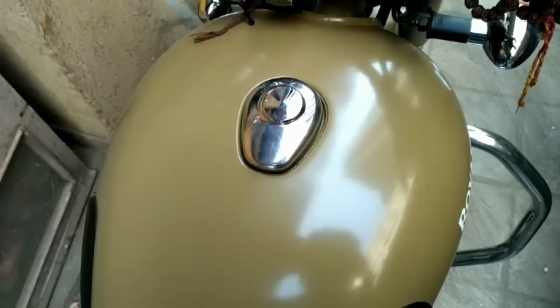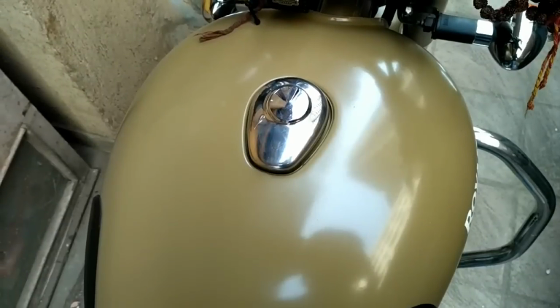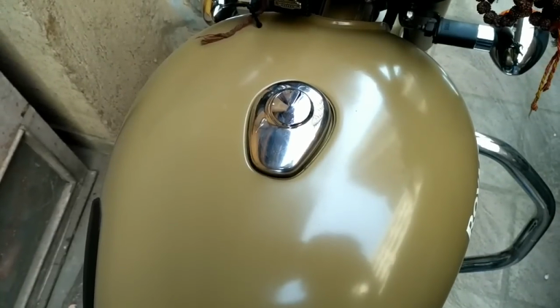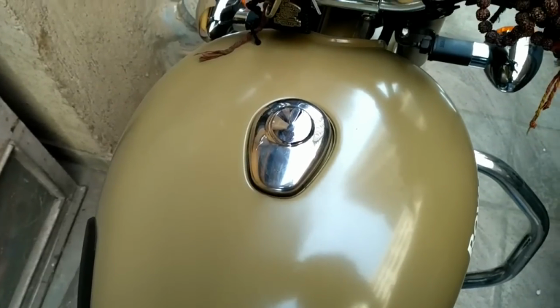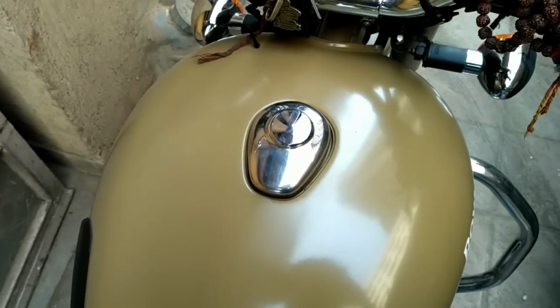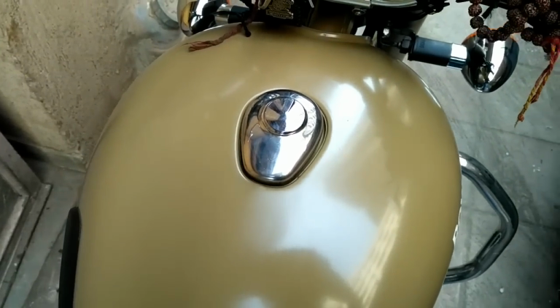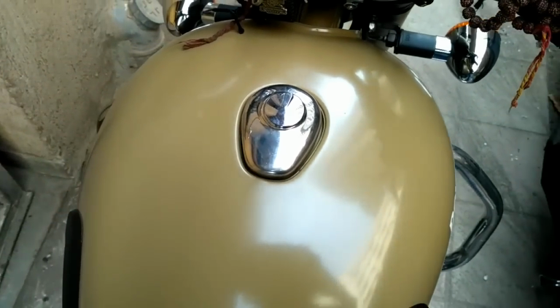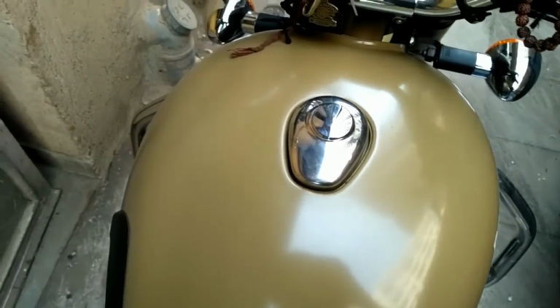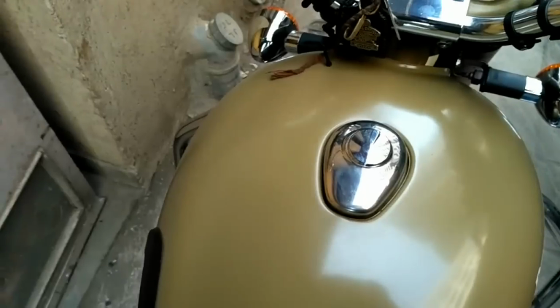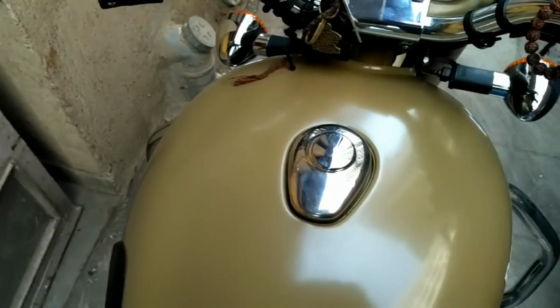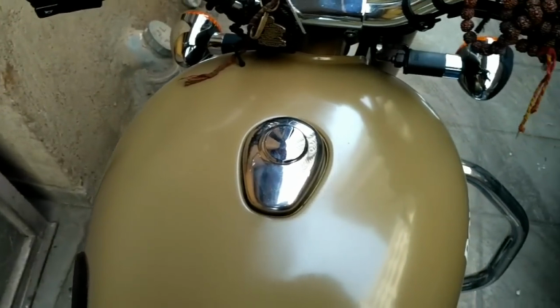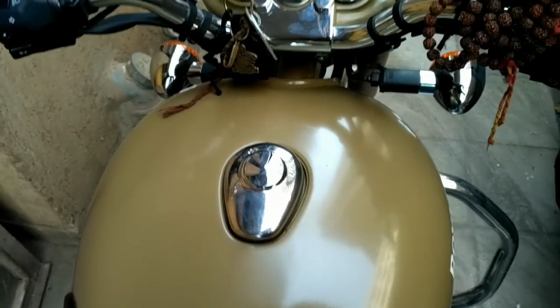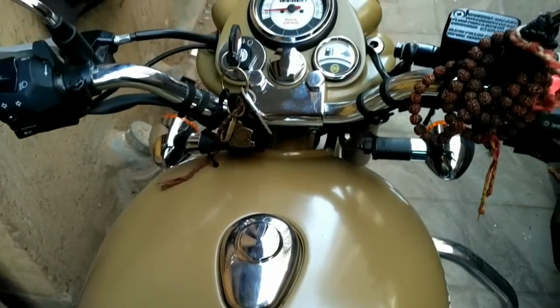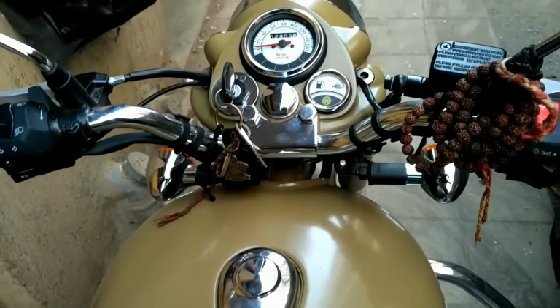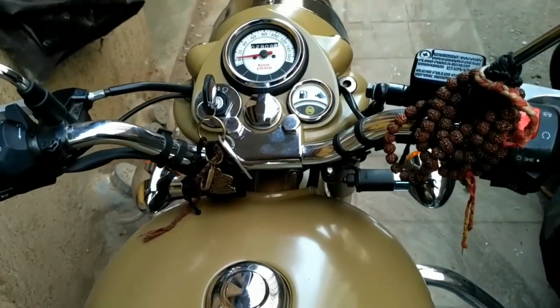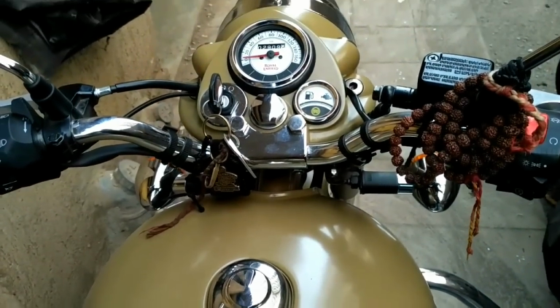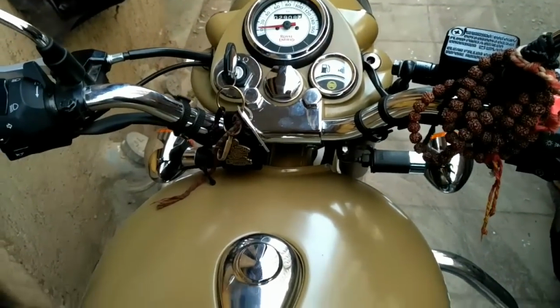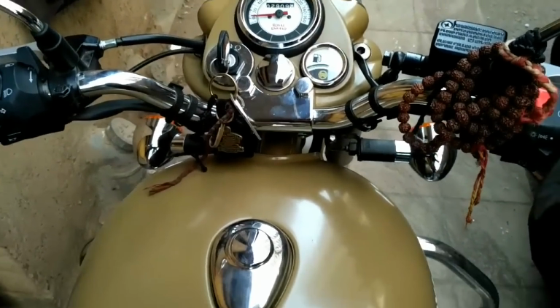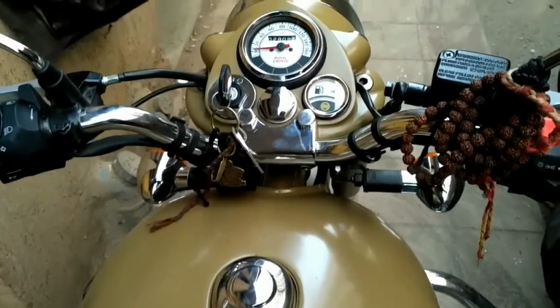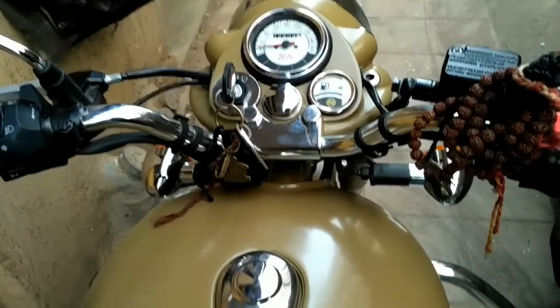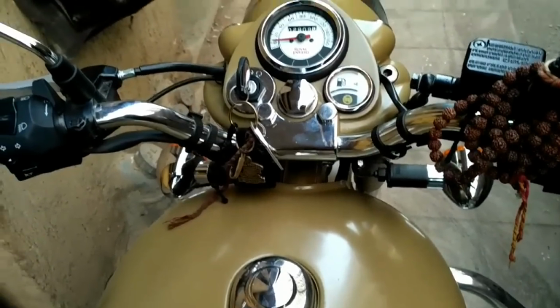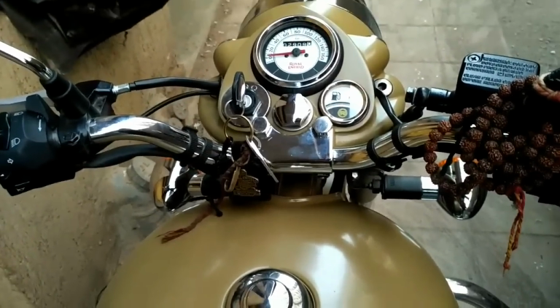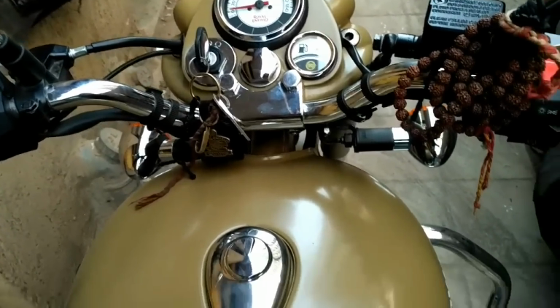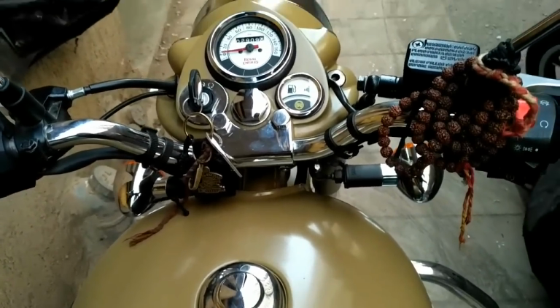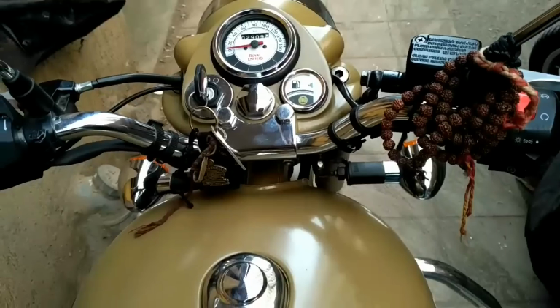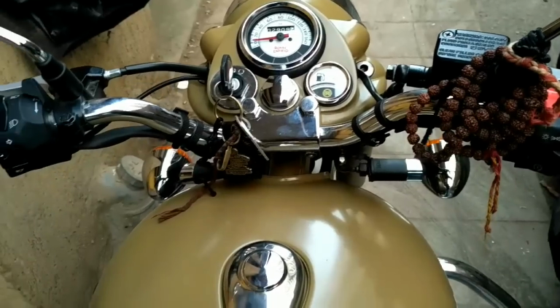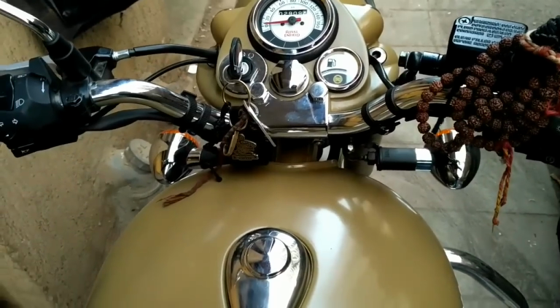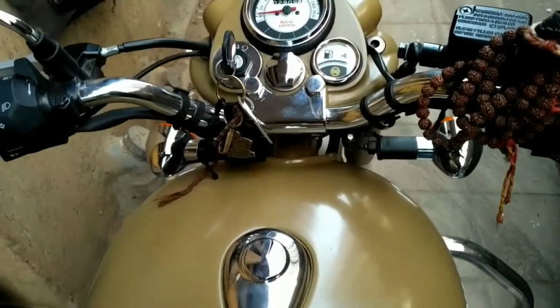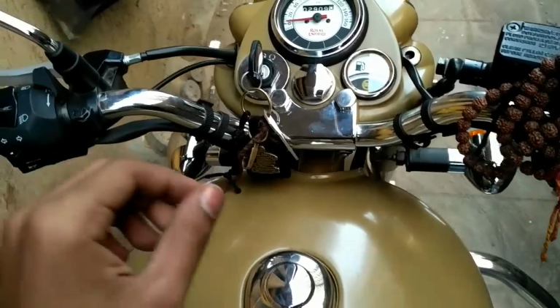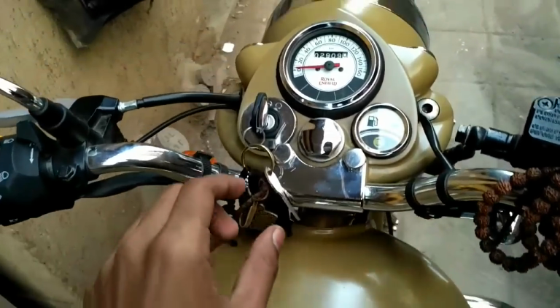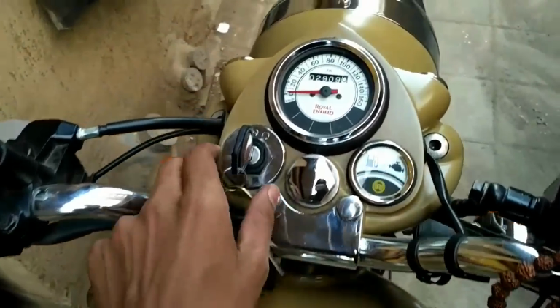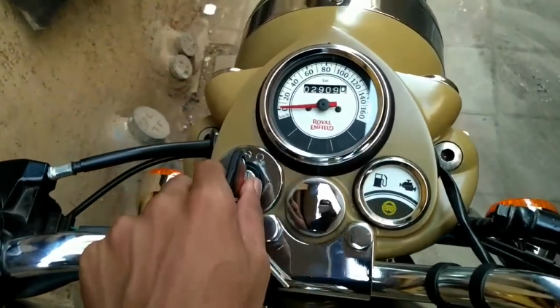Hello everyone, welcome to my moto blog channel. This is Karthik Gilath. Today's topic is how to kick start the Royal Enfield 500 Classic electronic fuel injection. I have a Desert Storm right here.